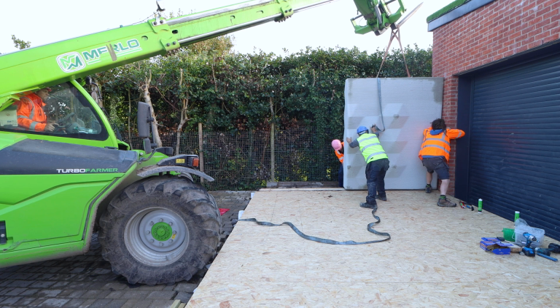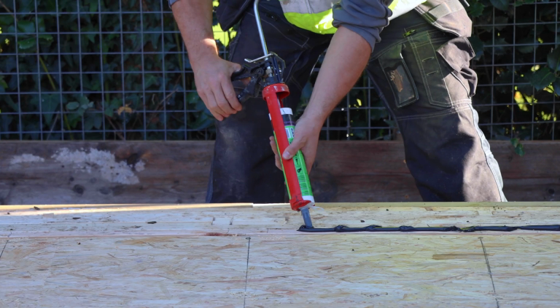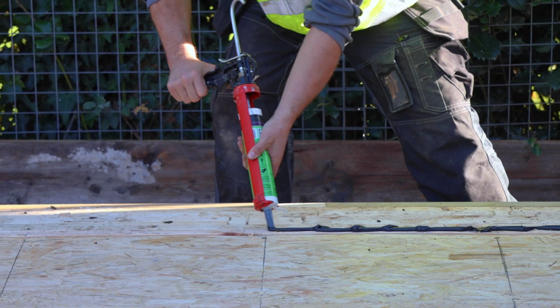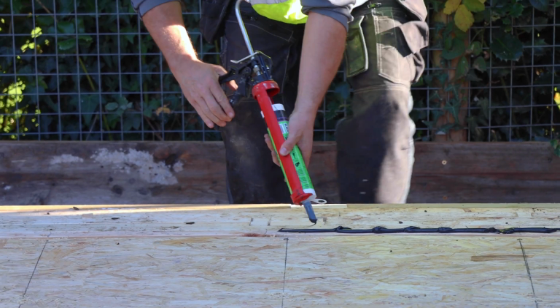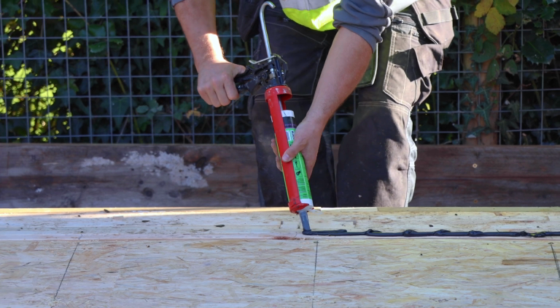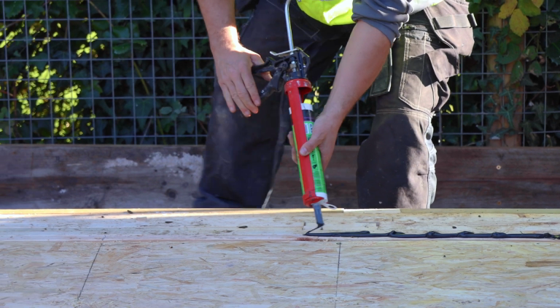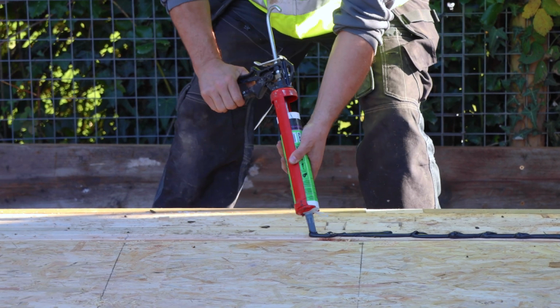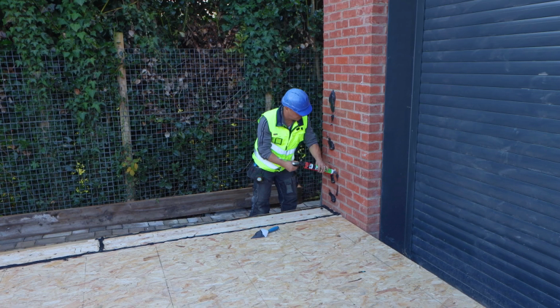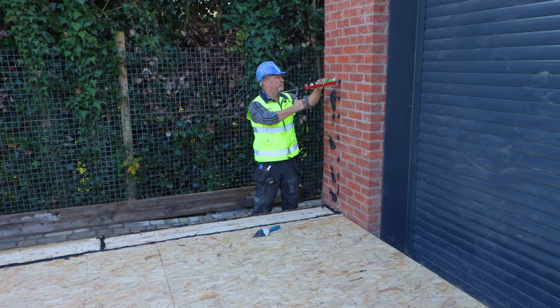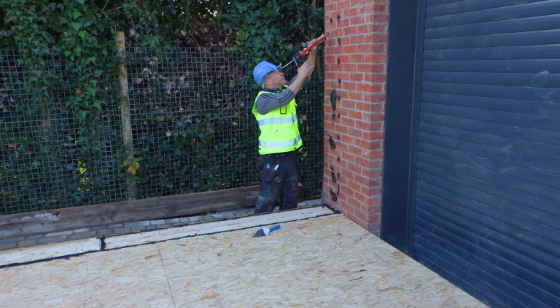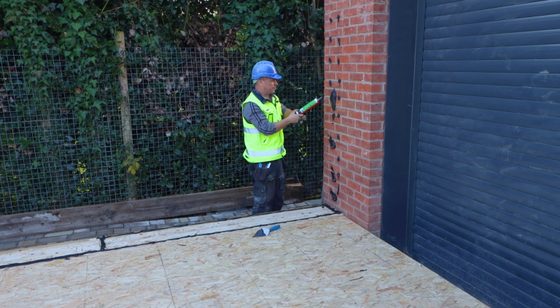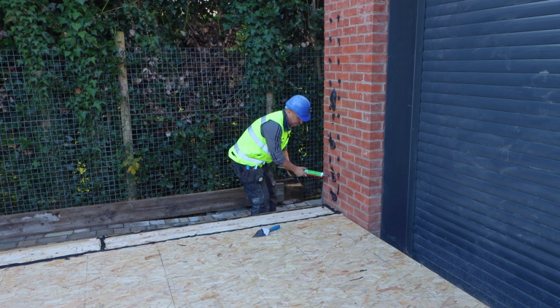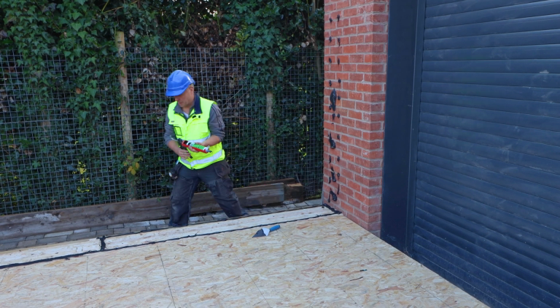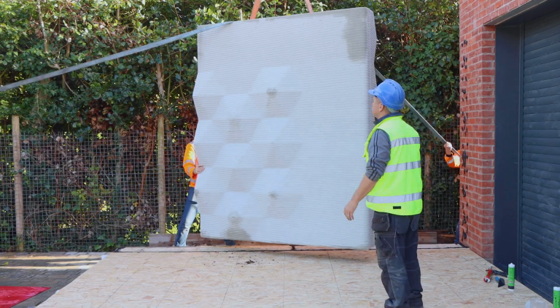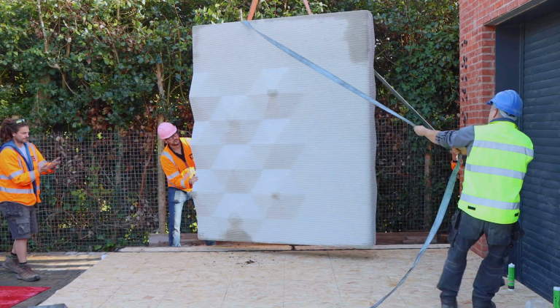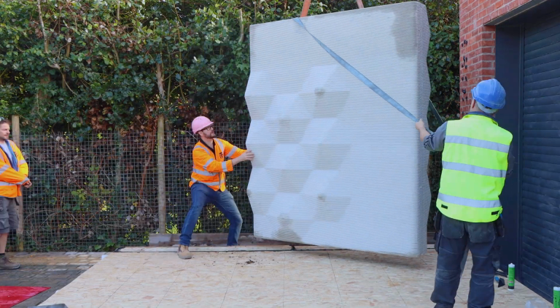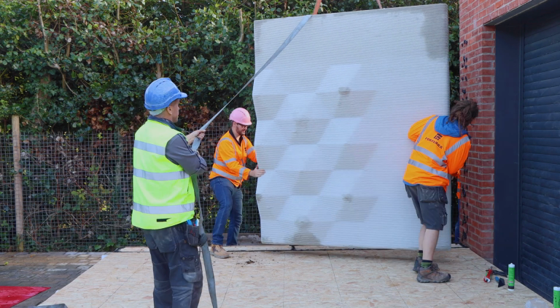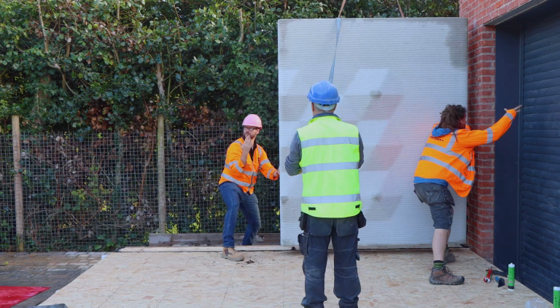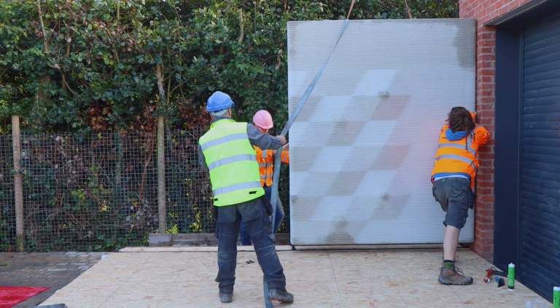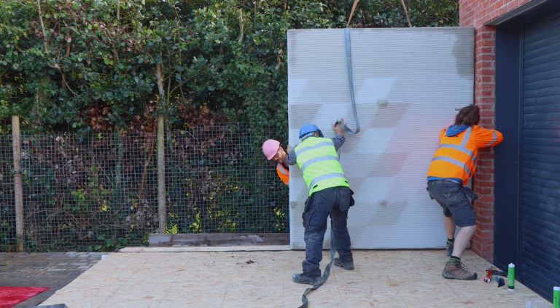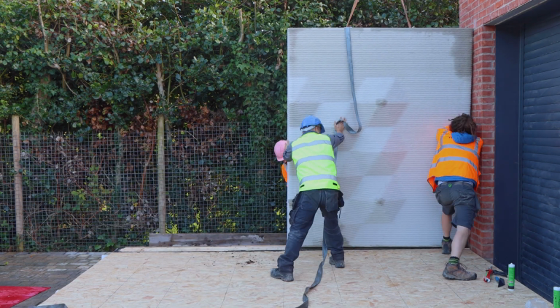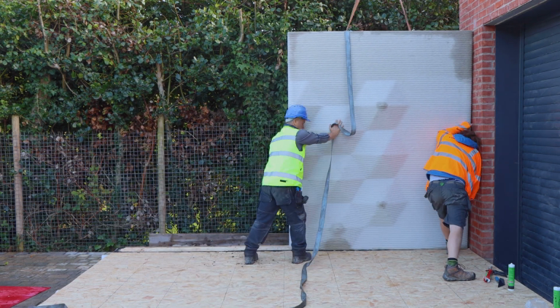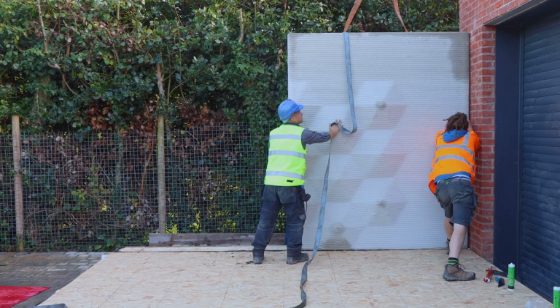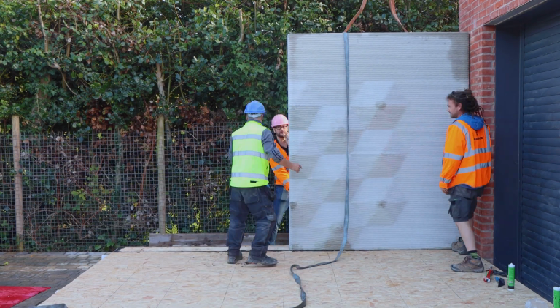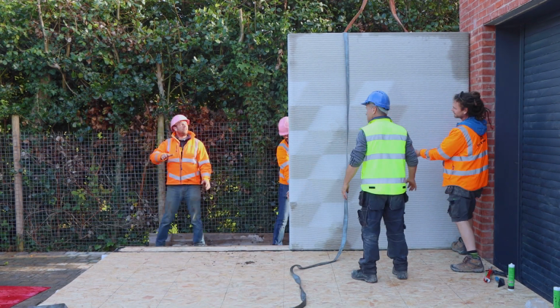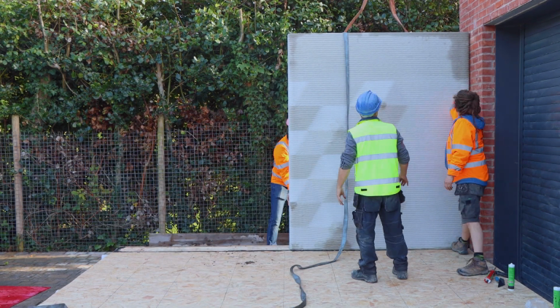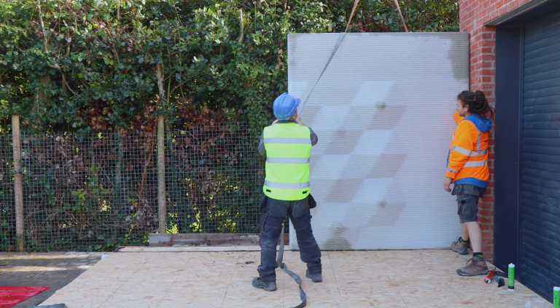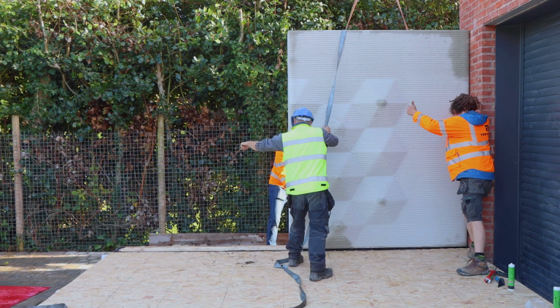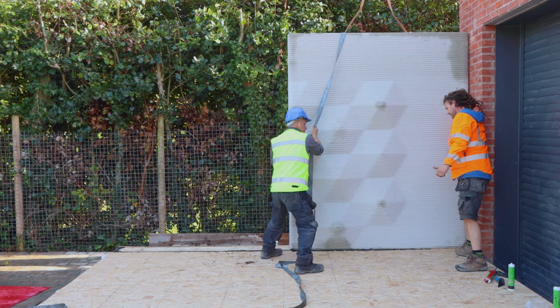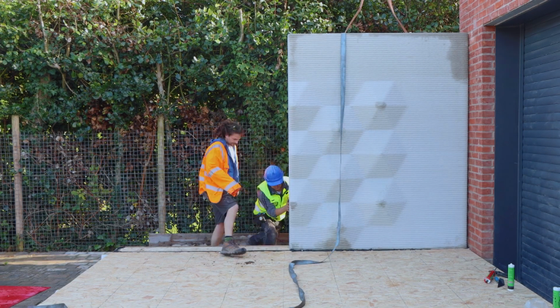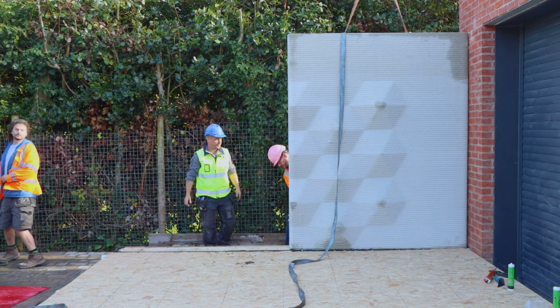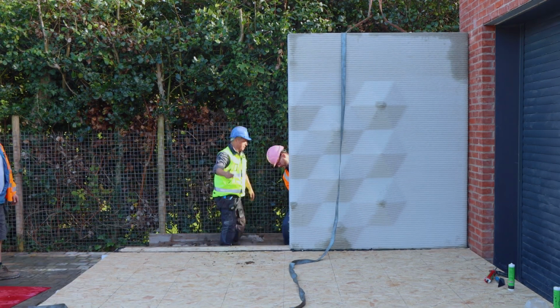We applied the adhesive on the floor, then along the side of the wall, lifted the panels into place and bedded them in situ. This was then mechanically fixed at the top into the existing brickwork.